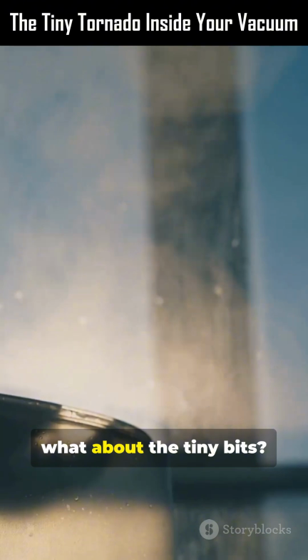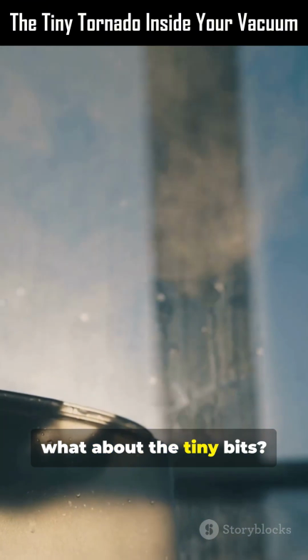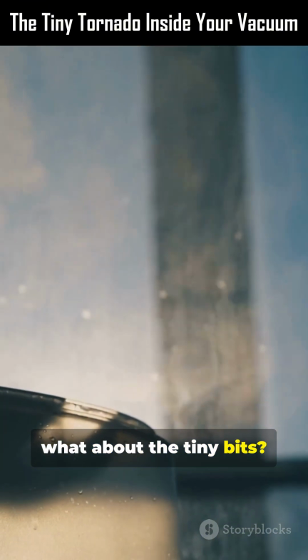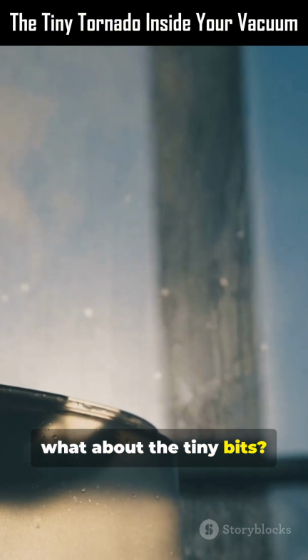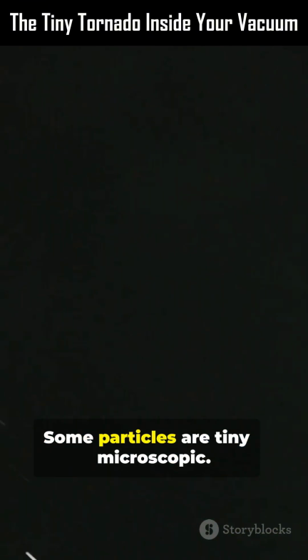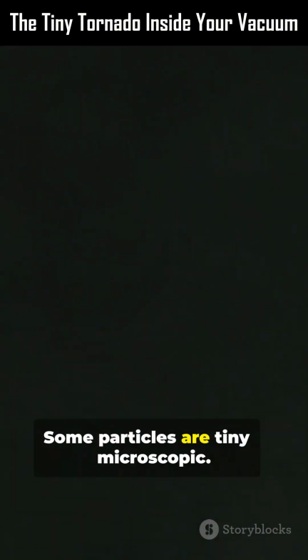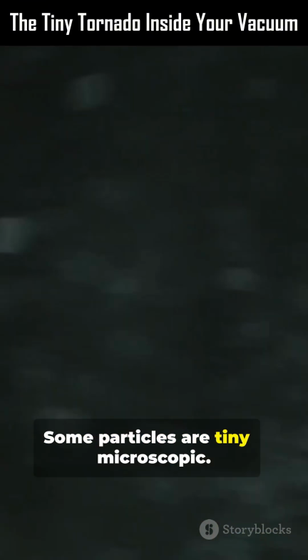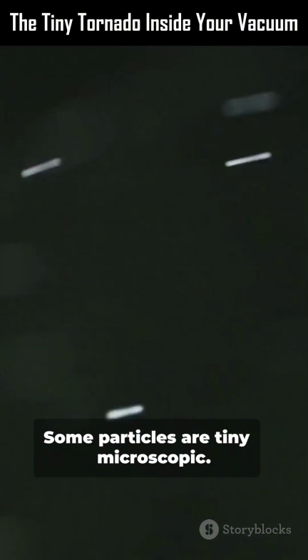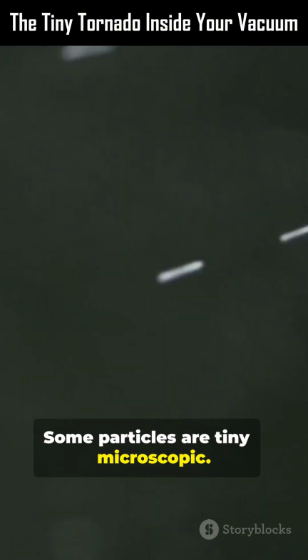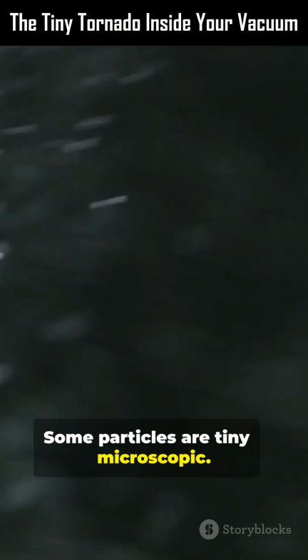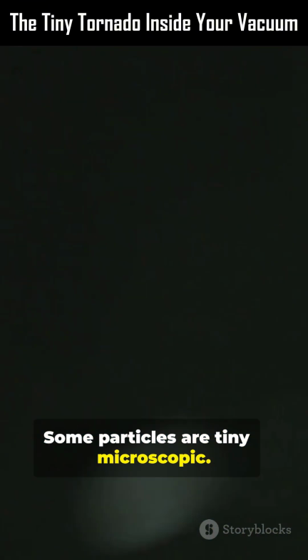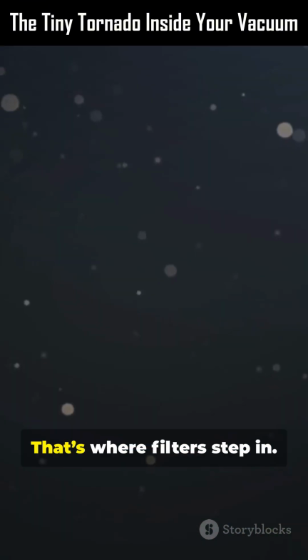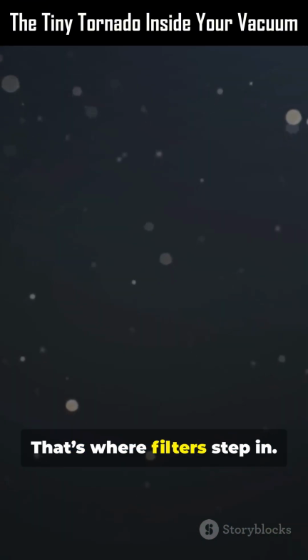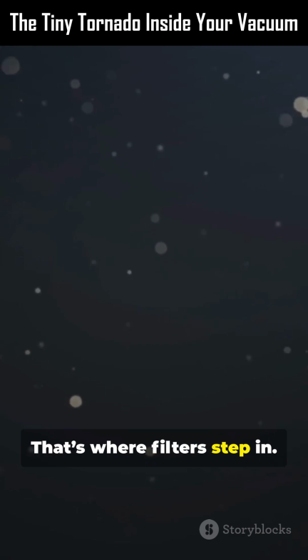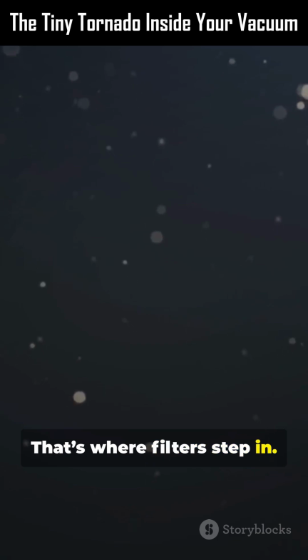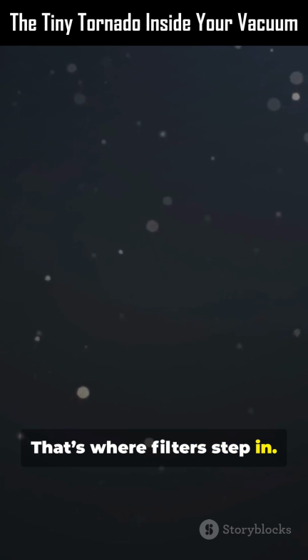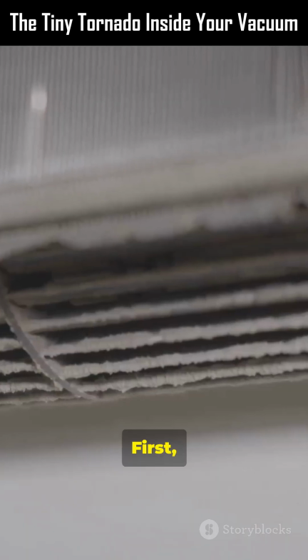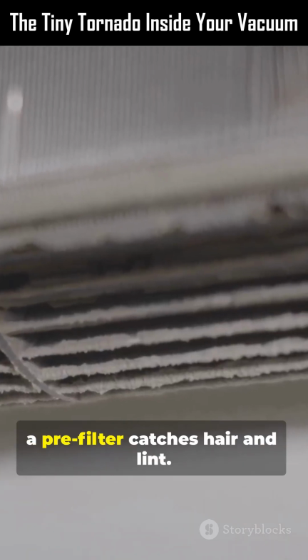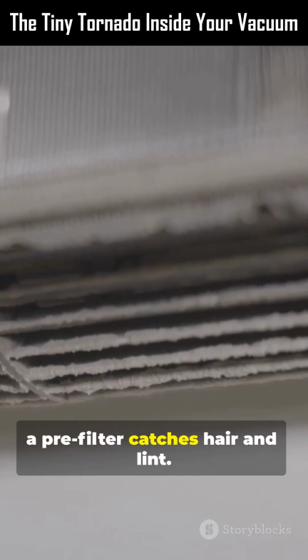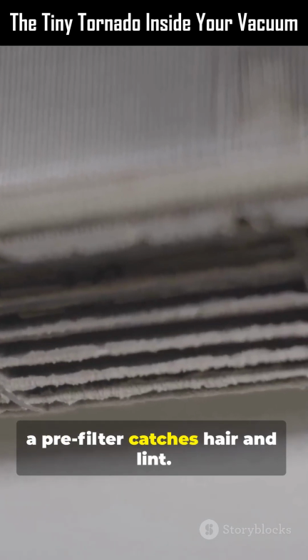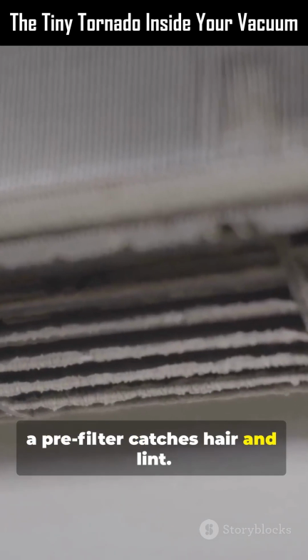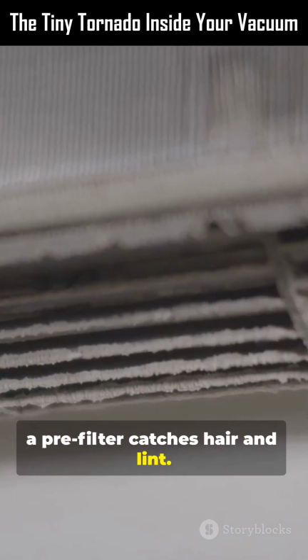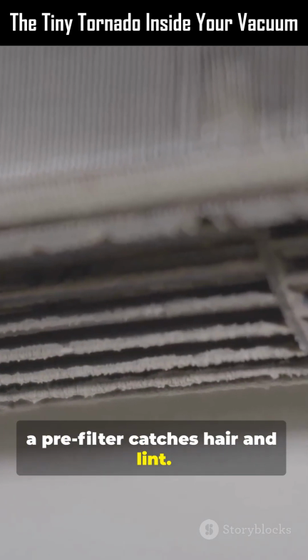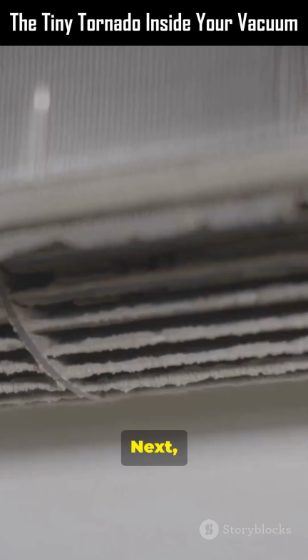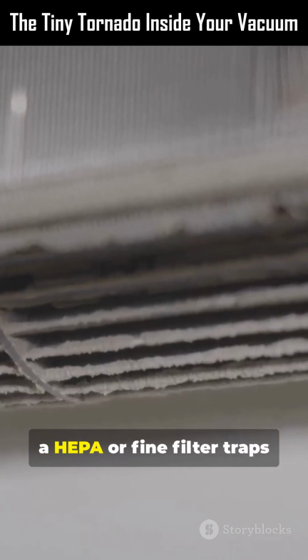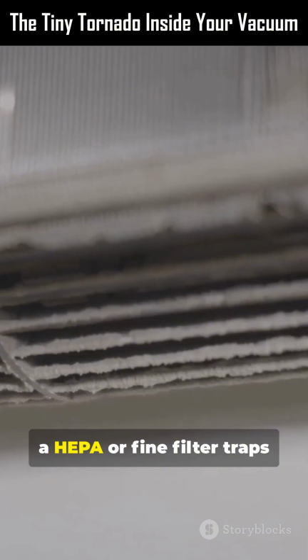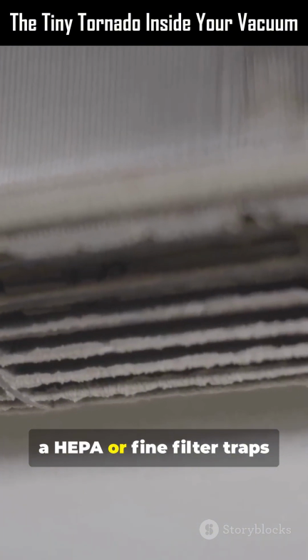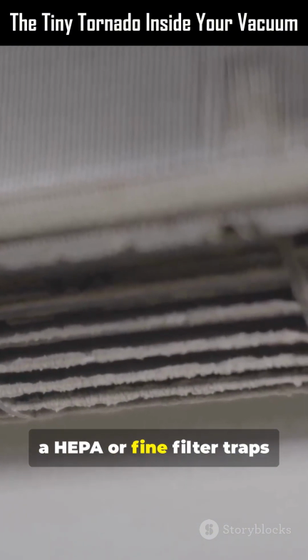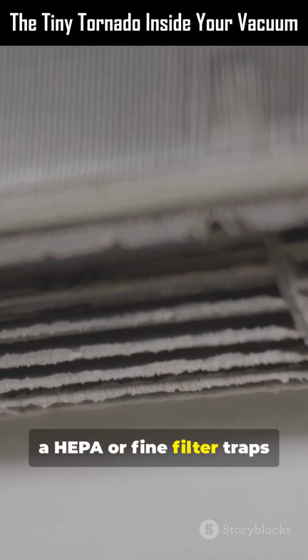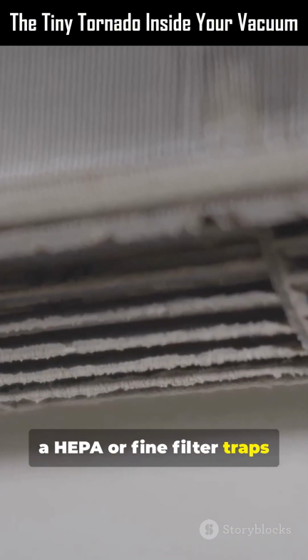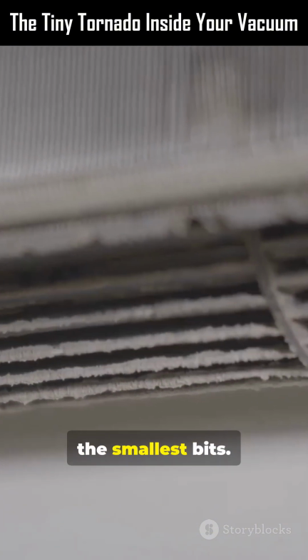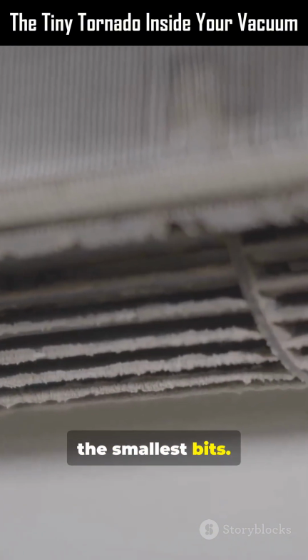What about the tiny bits? Some particles are tiny — microscopic. That's where filters step in. First, a pre-filter catches hair and lint. Next, a HEPA, or fine filter, traps the smallest bits.